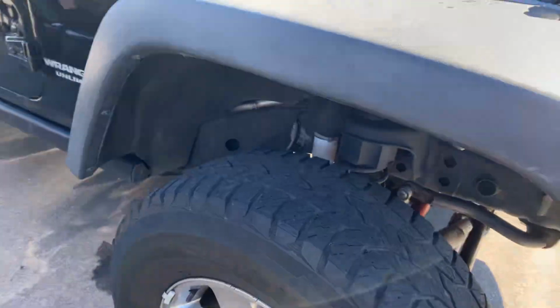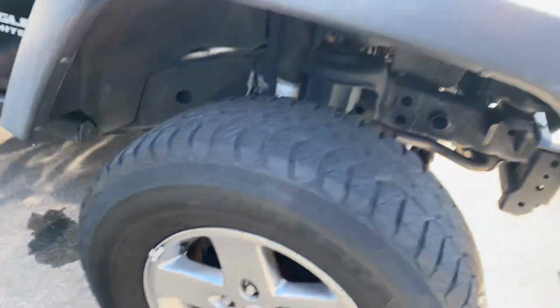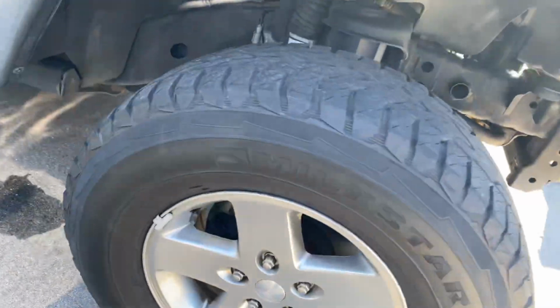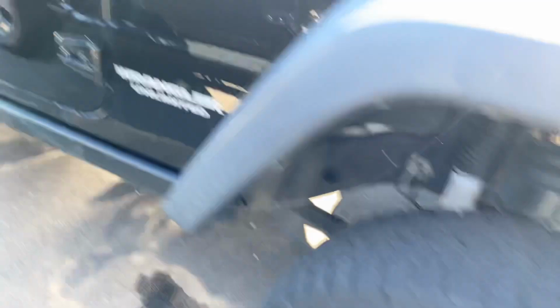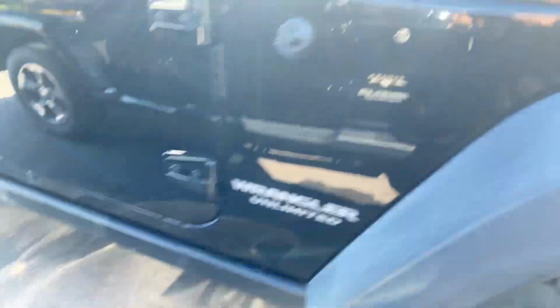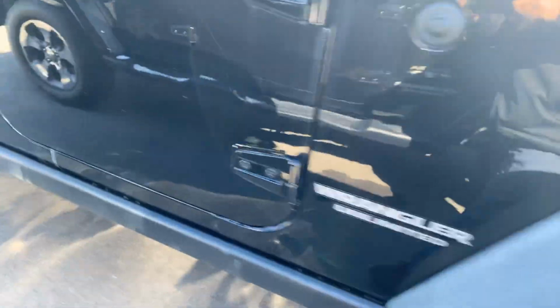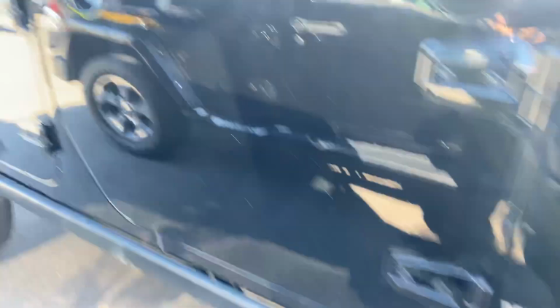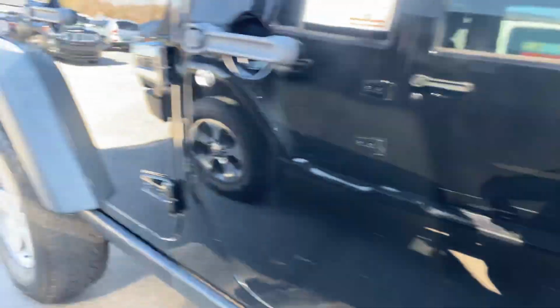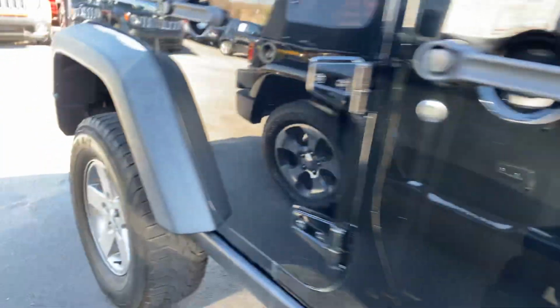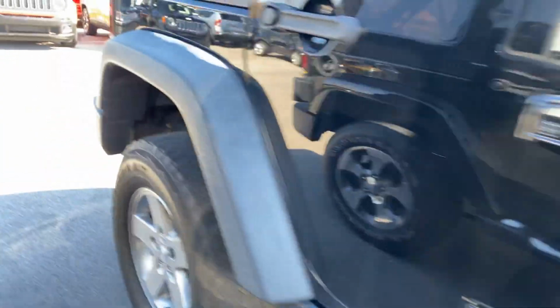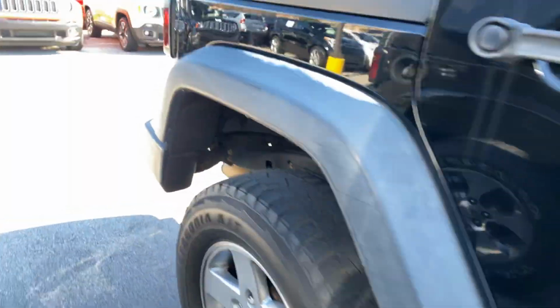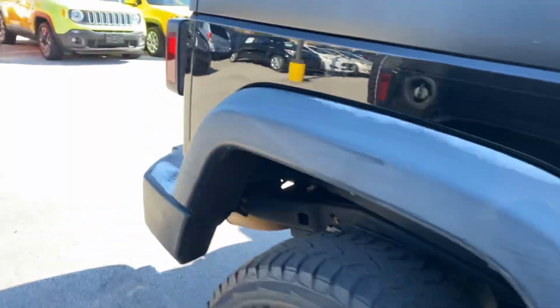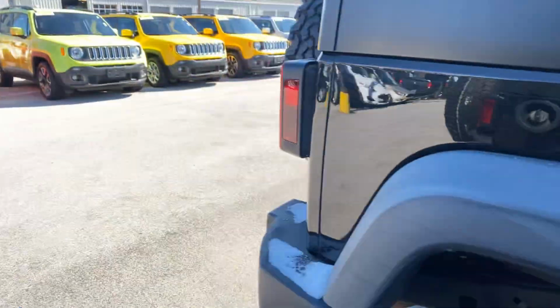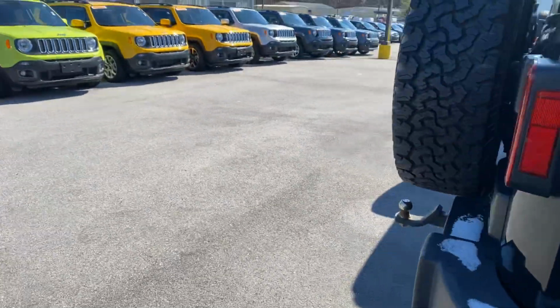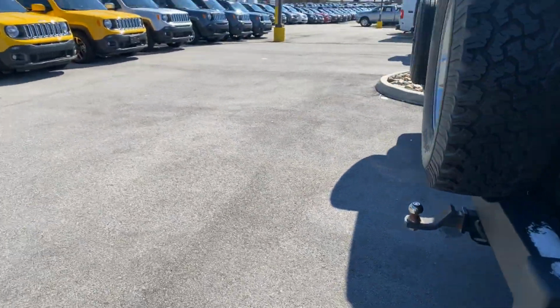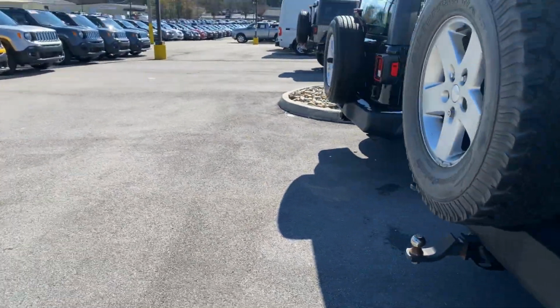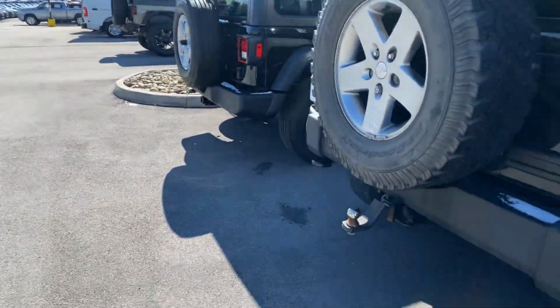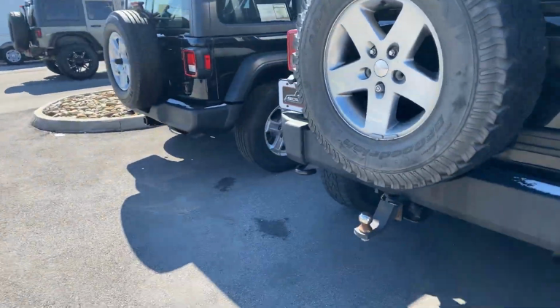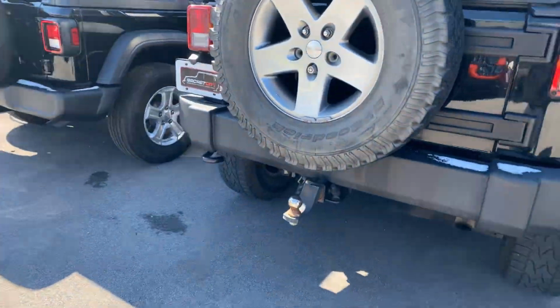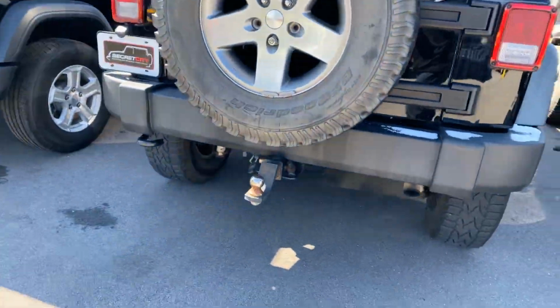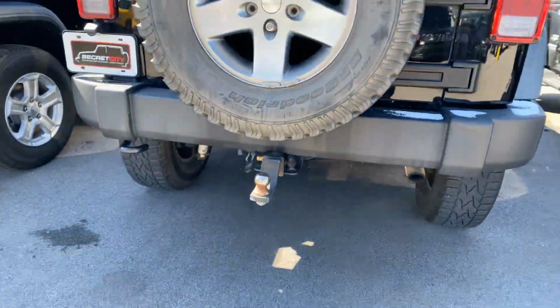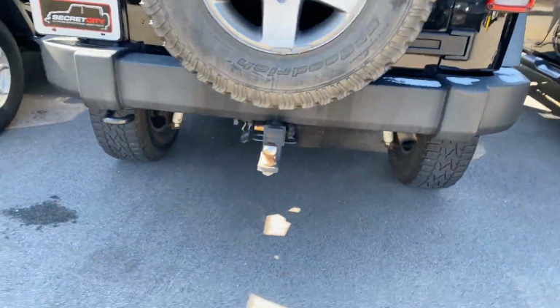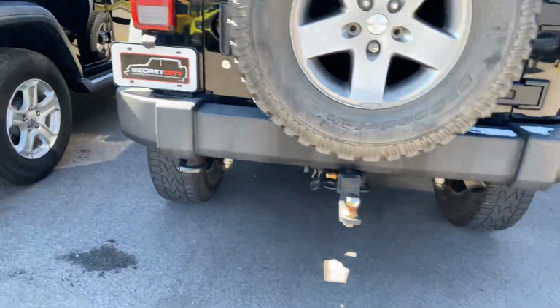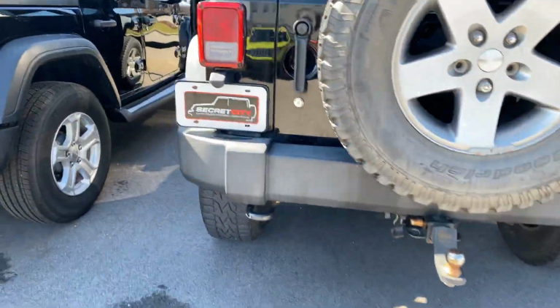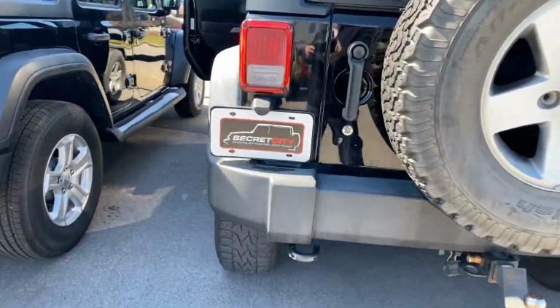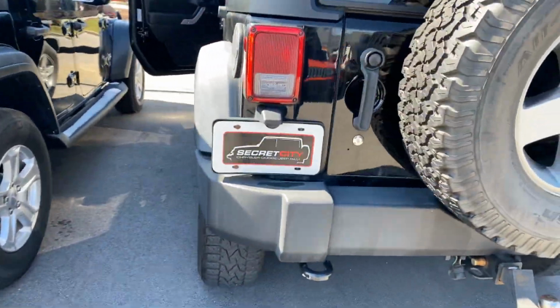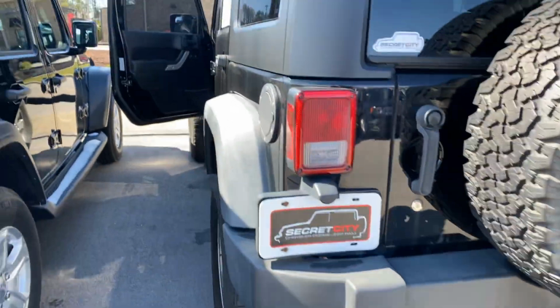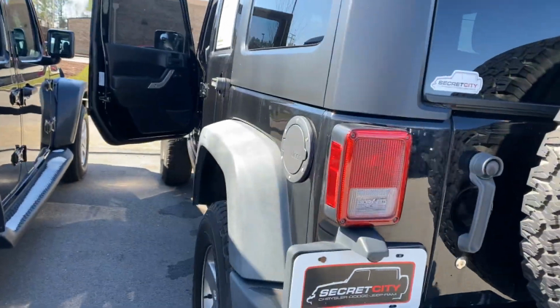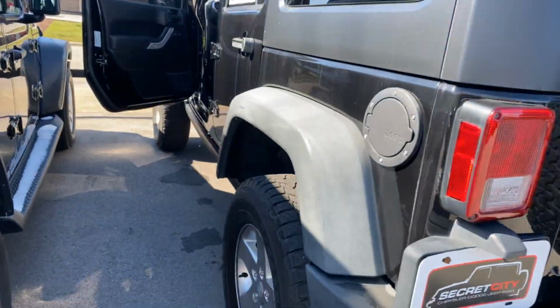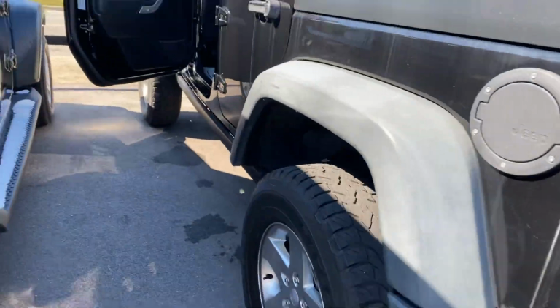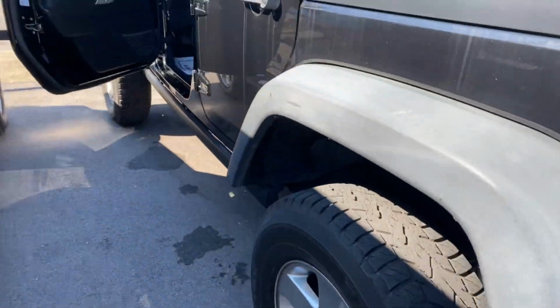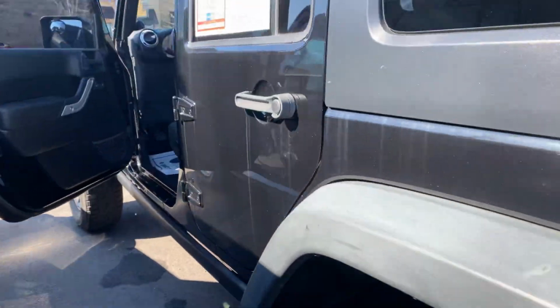Tires are in good shape, rock rails, rear tire, trailer hitch, hard top, four-door.